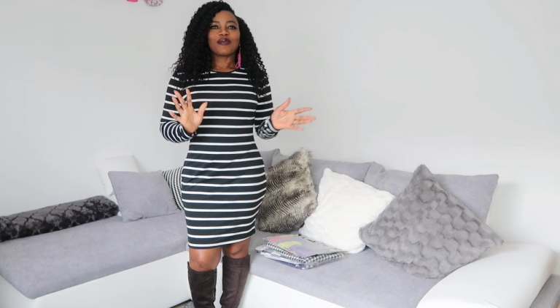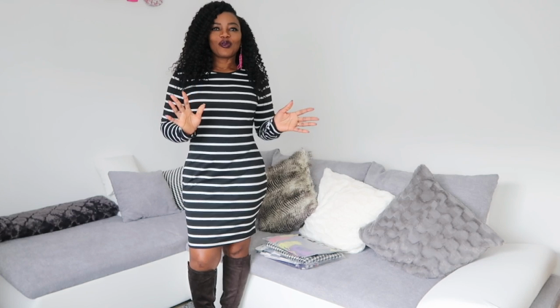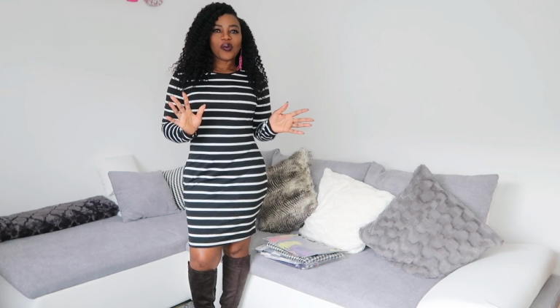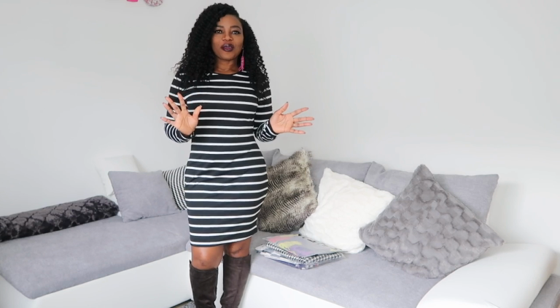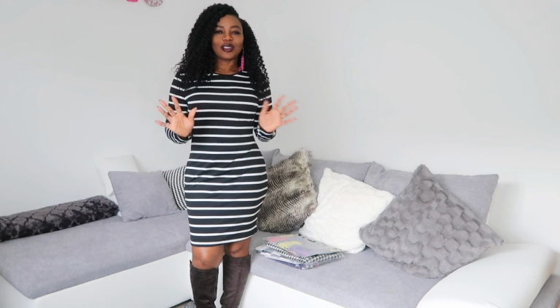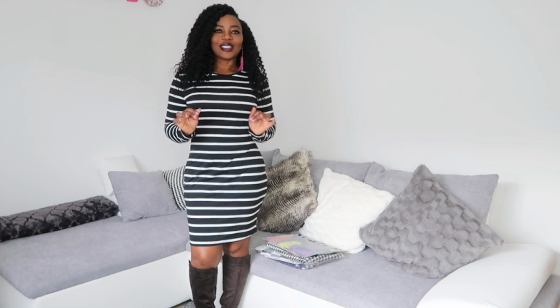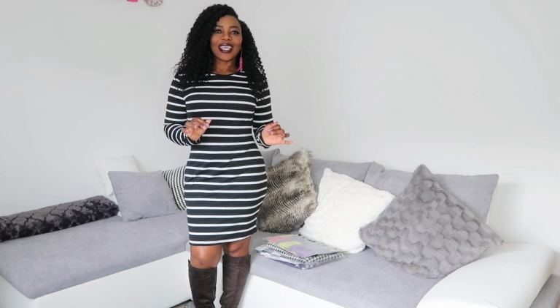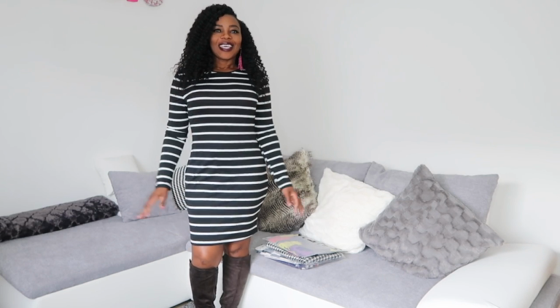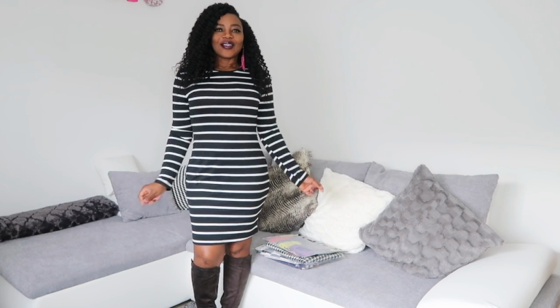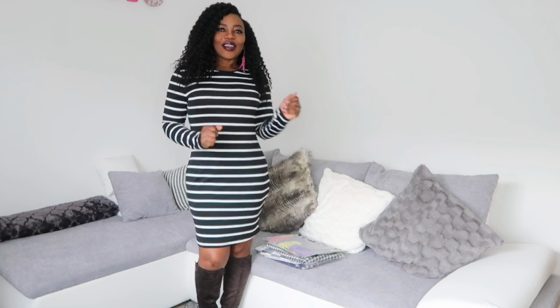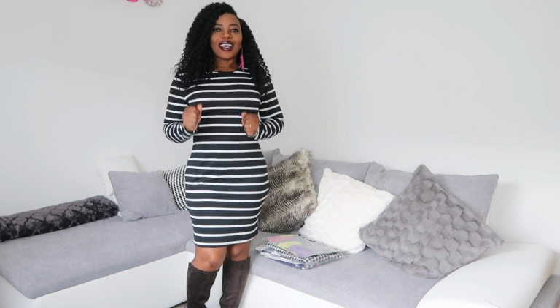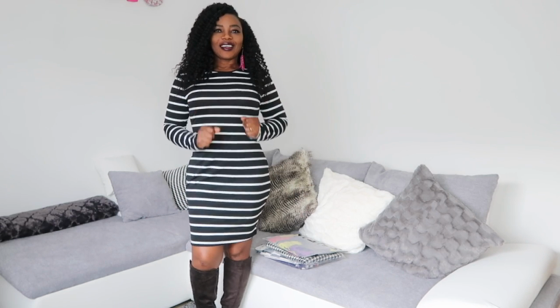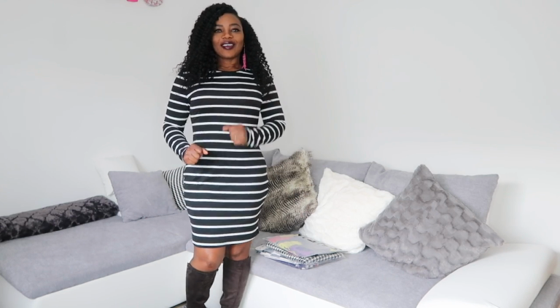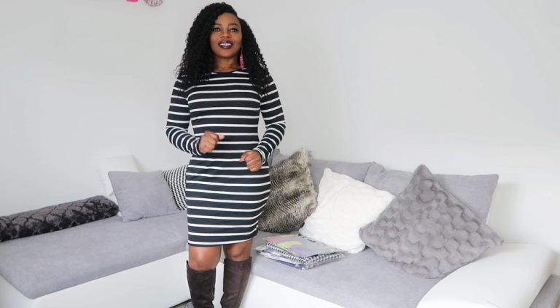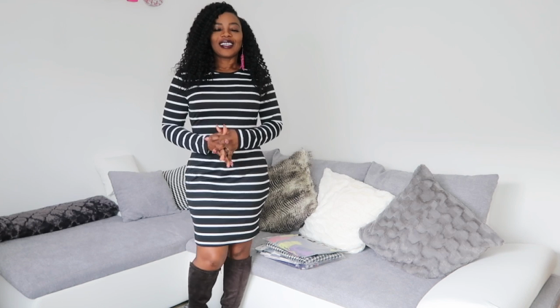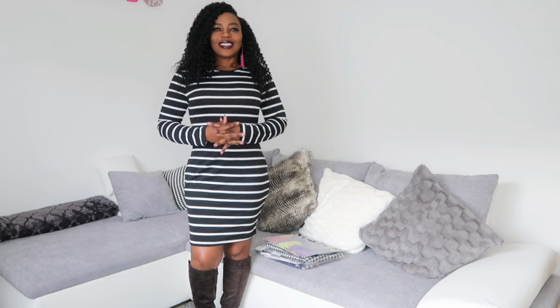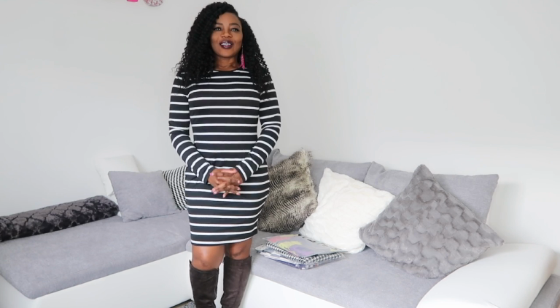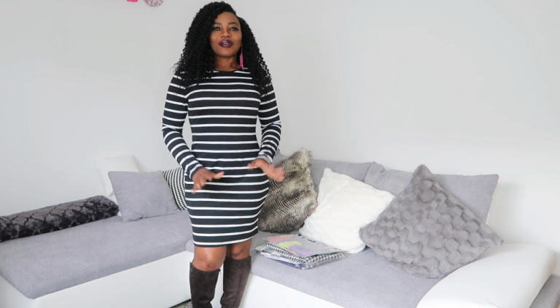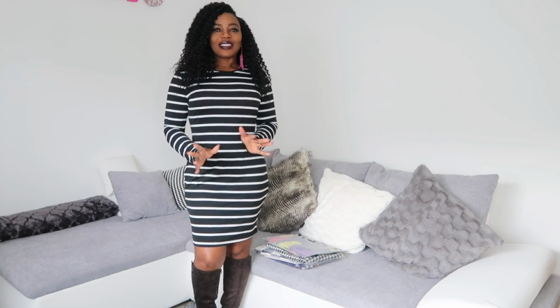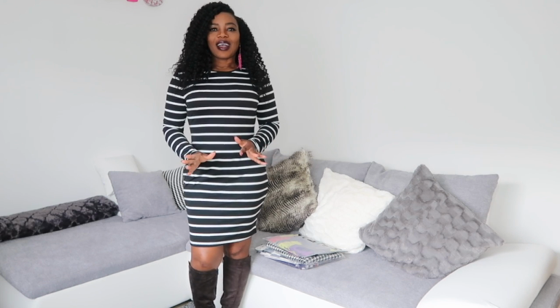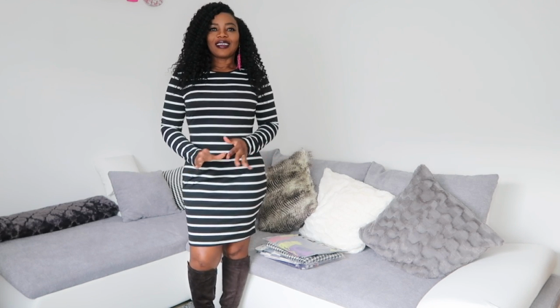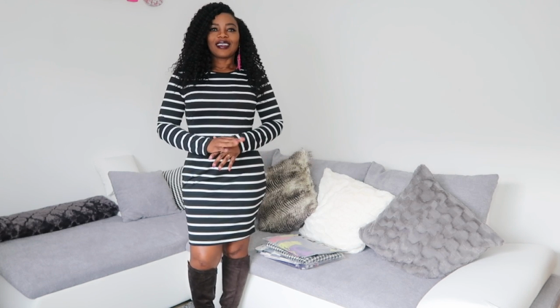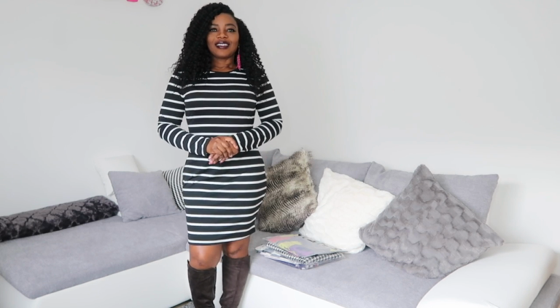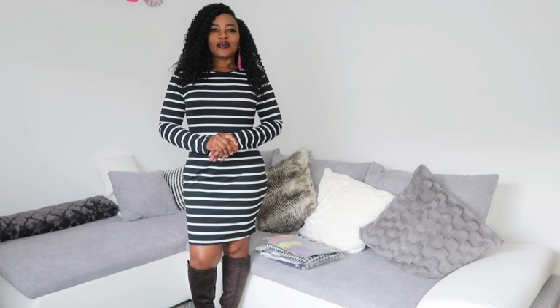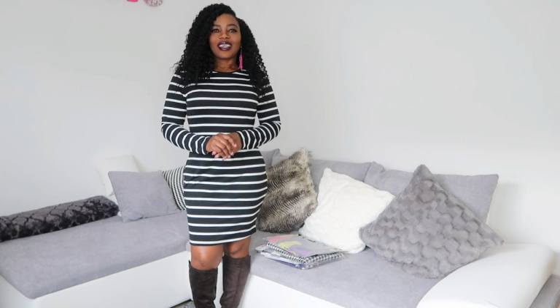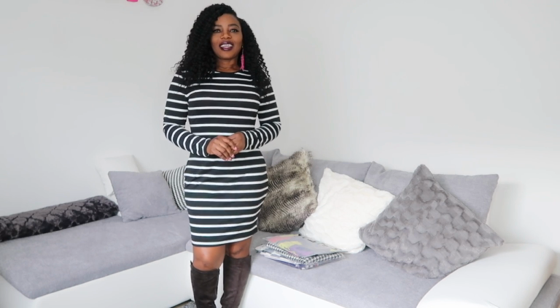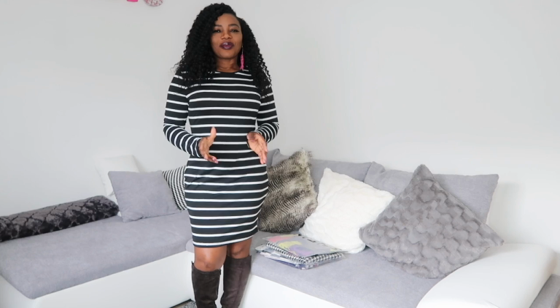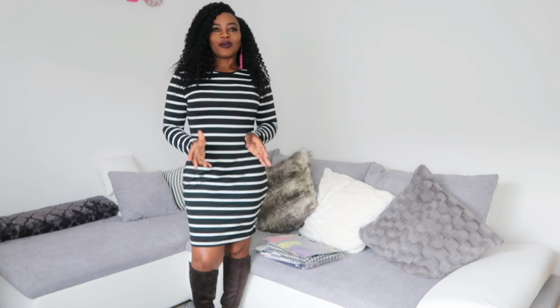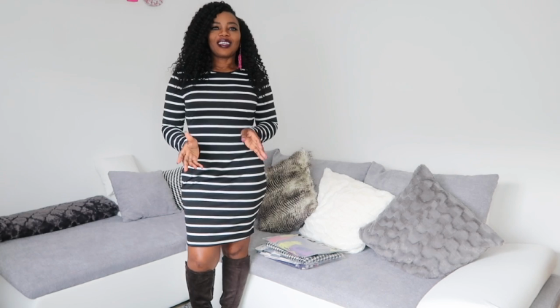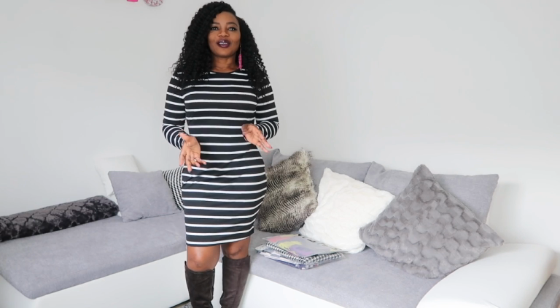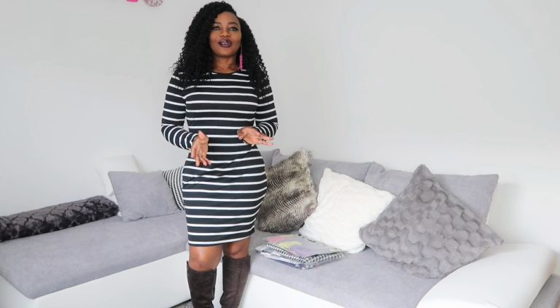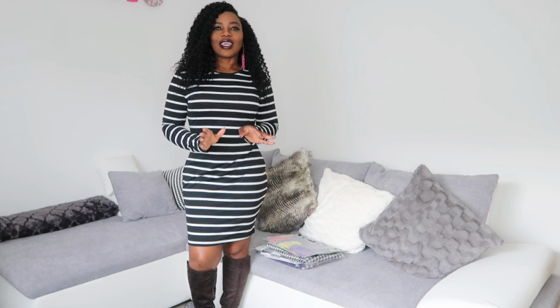Hi beautiful people, how you all doing today? It's your girl Nadia. I hope everyone is fine. It's the weekend and I'm filming on the weekend.